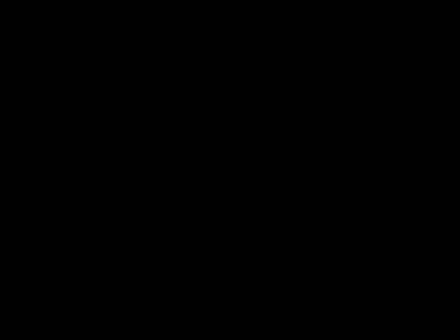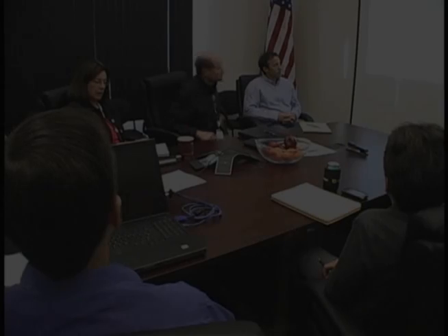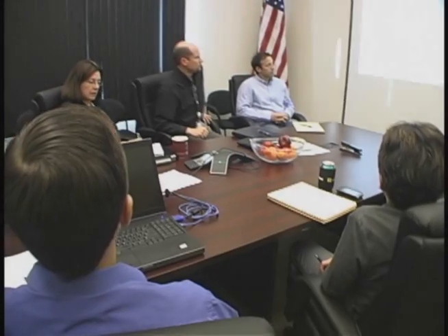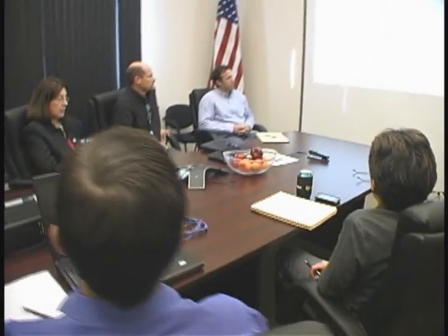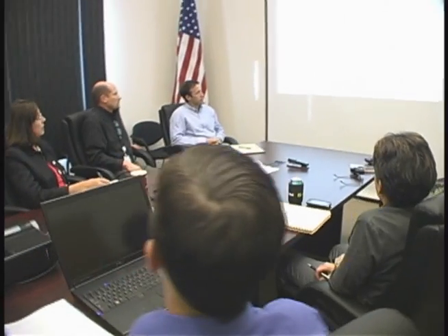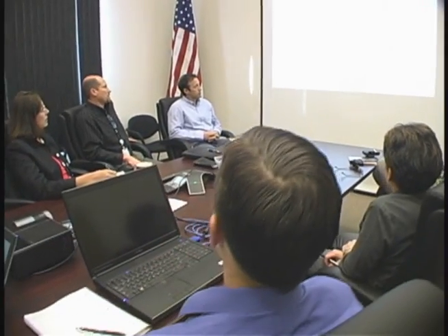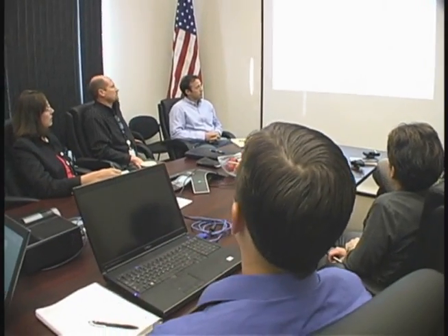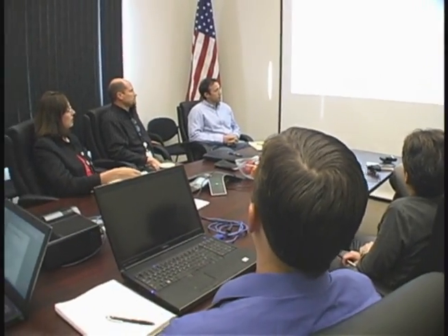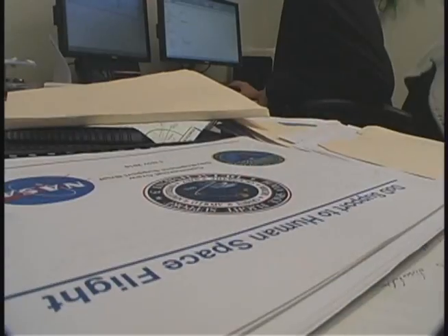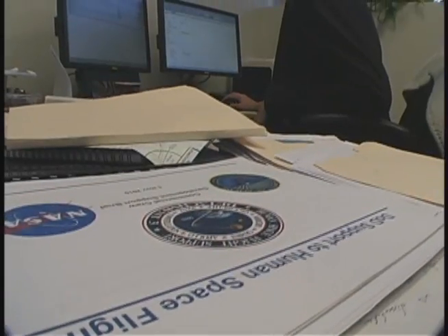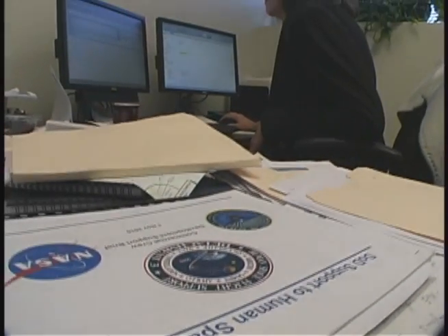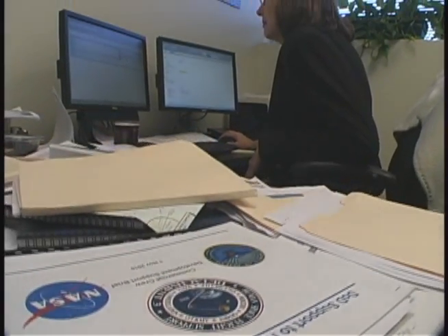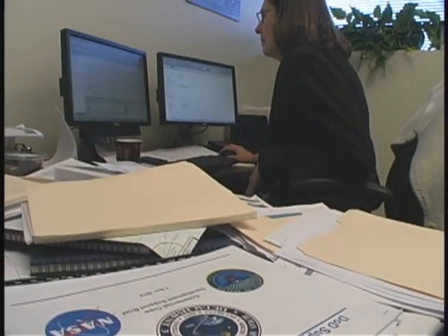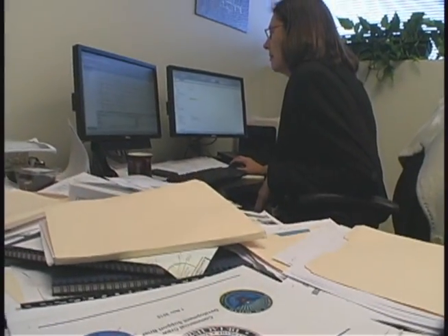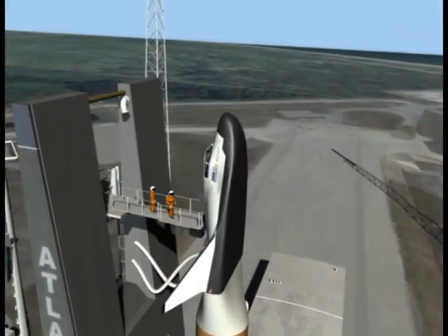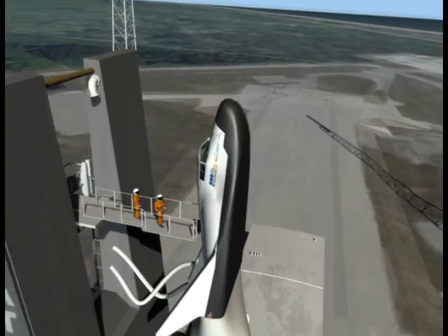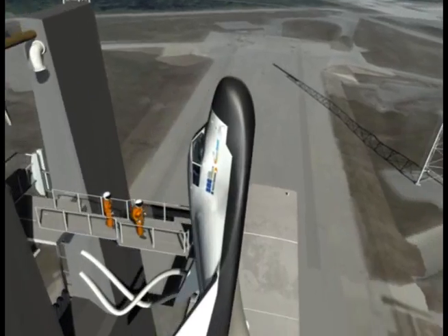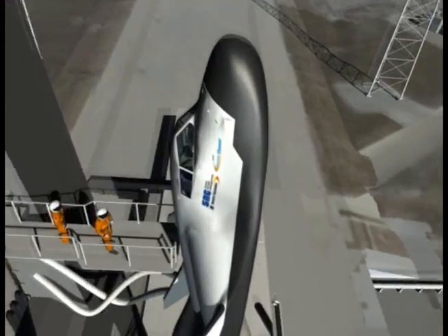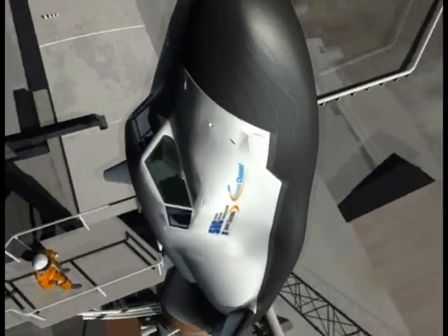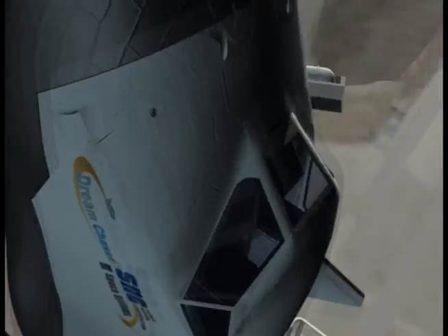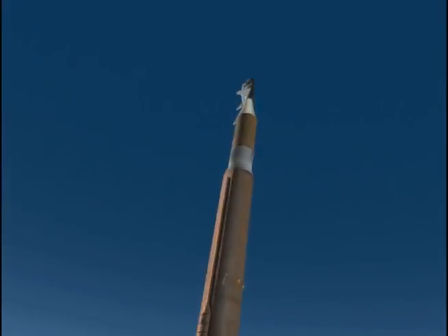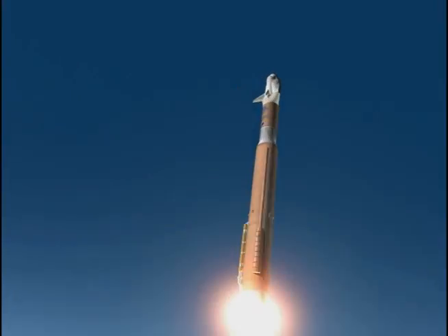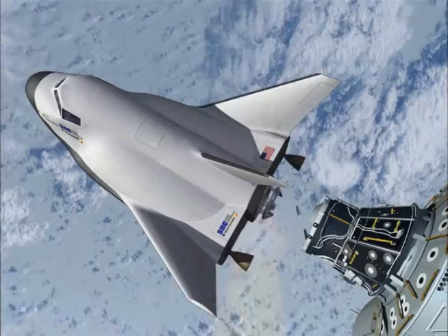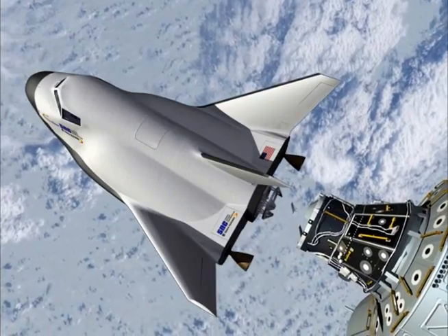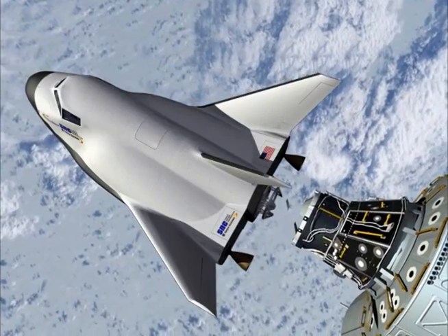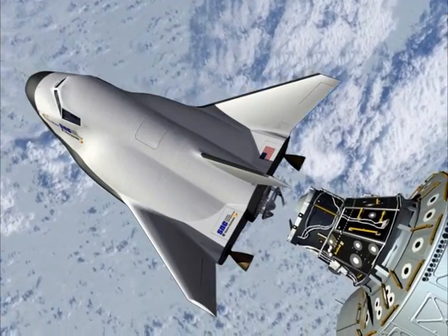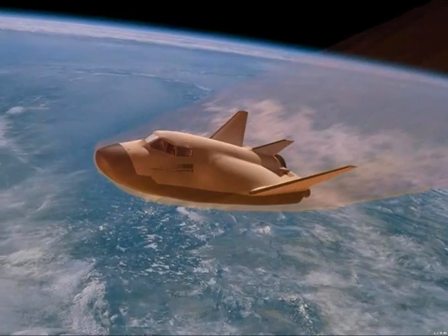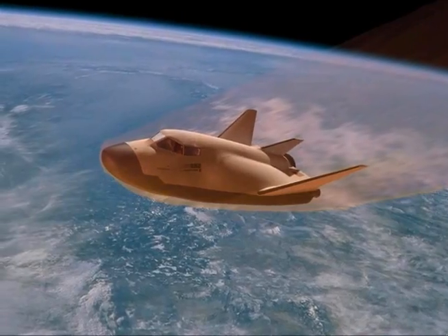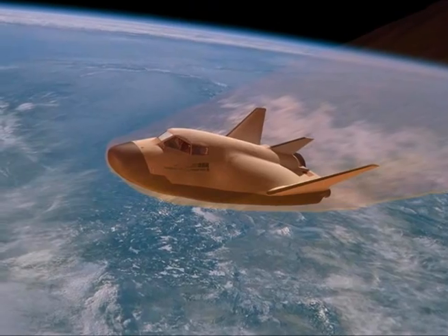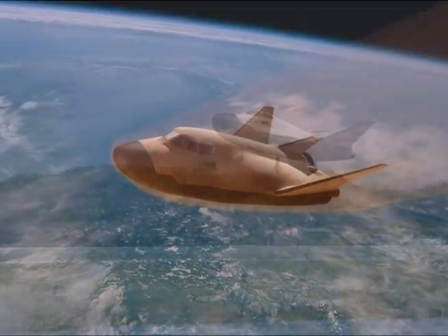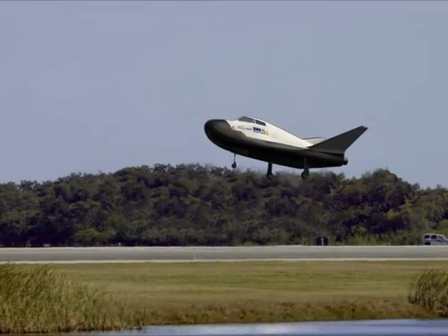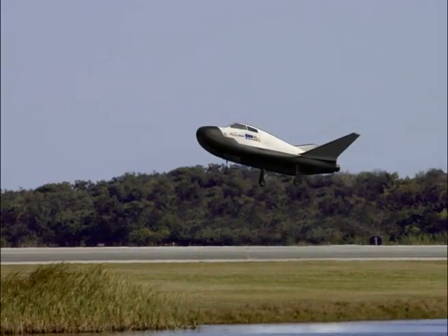The Sierra Nevada Corporation's Dream Chaser team is working to create a commercial crew transportation system to safely and reliably deliver crew and cargo to the International Space Station and return them to Earth in a runway landing.